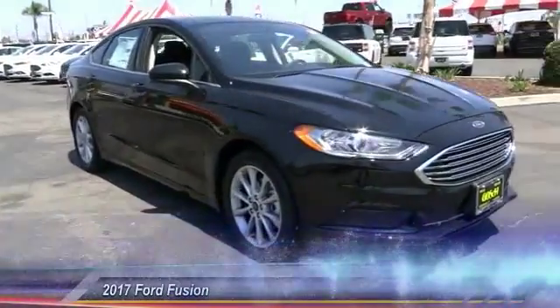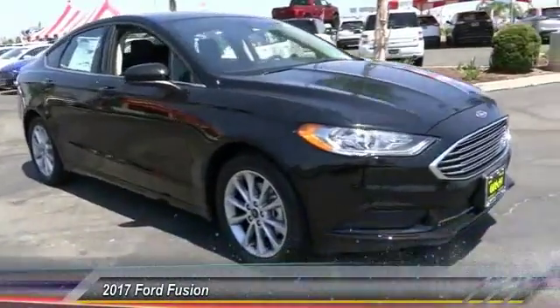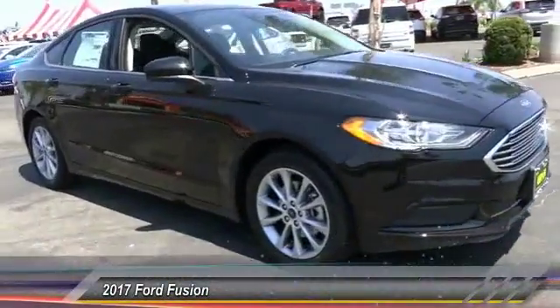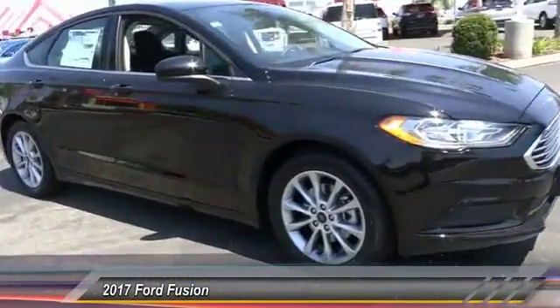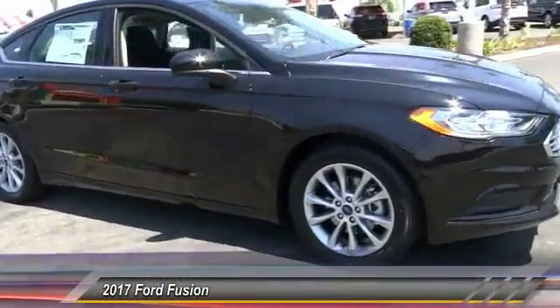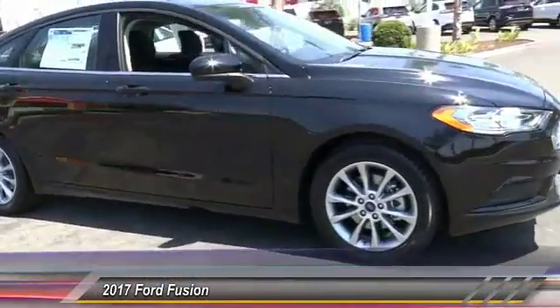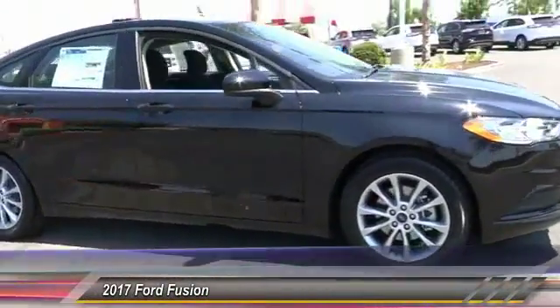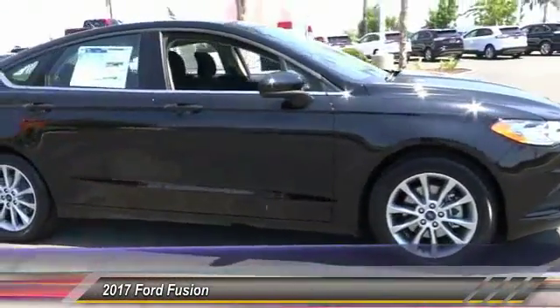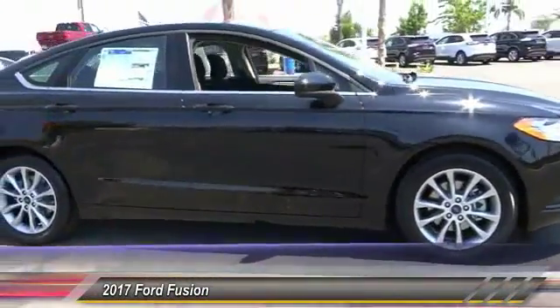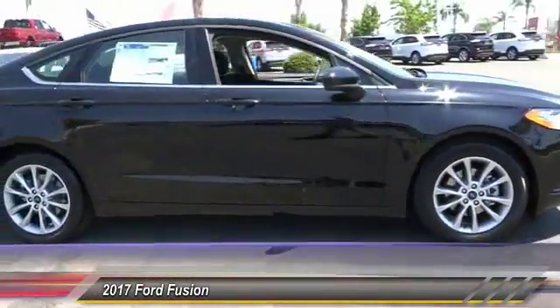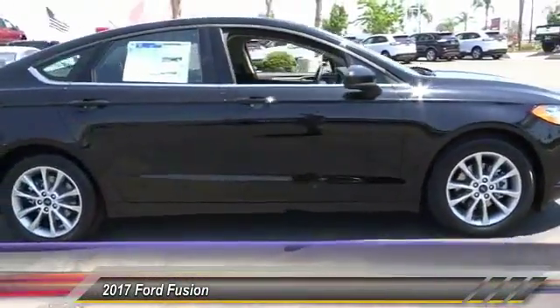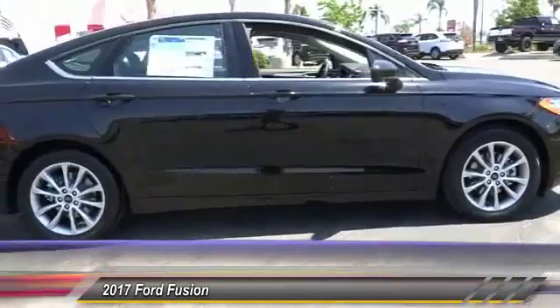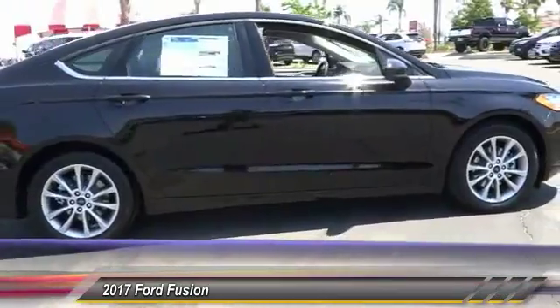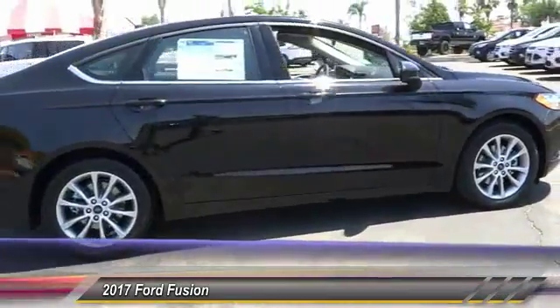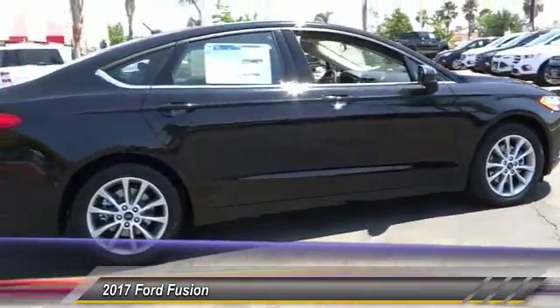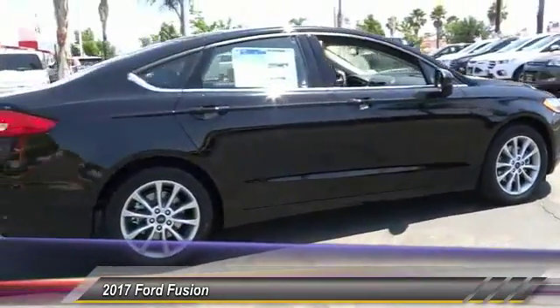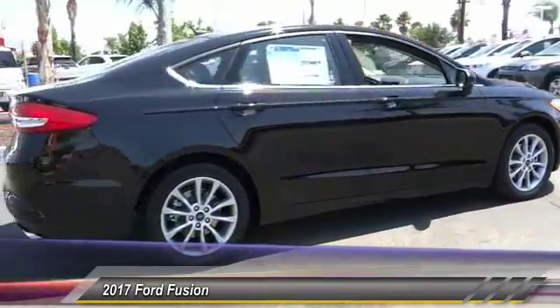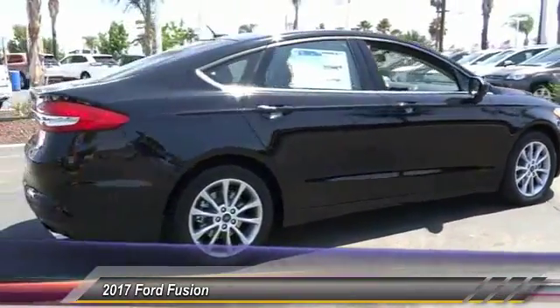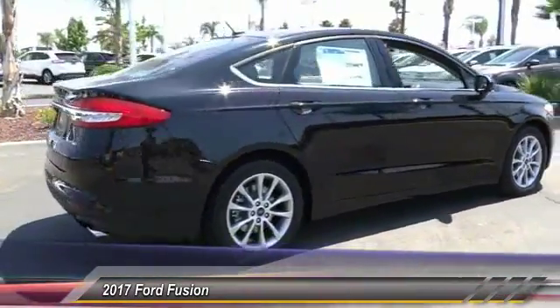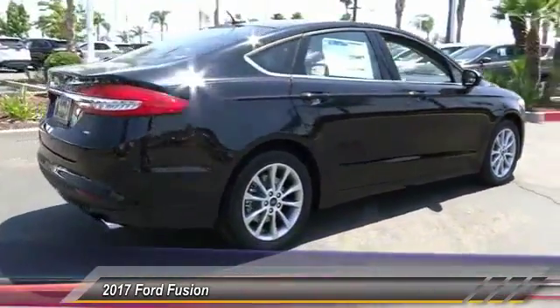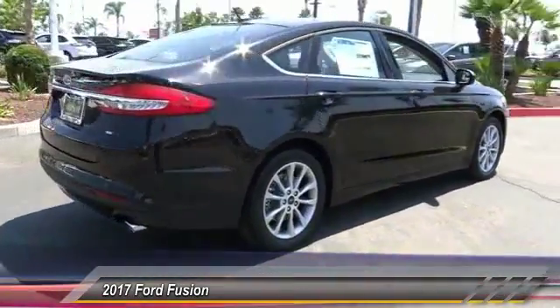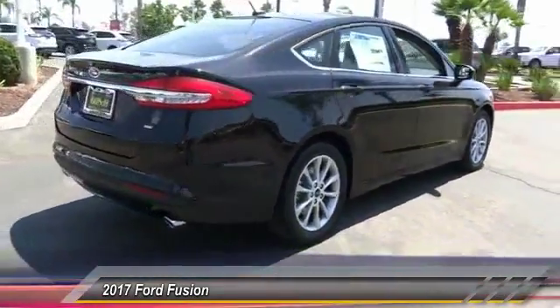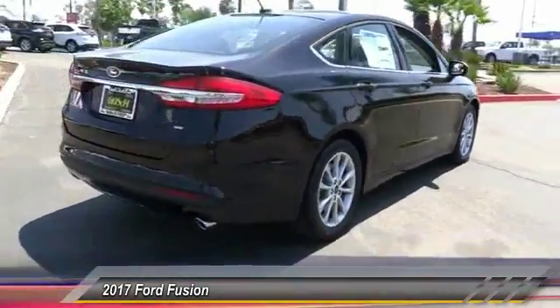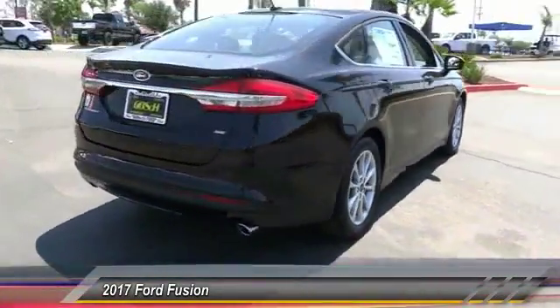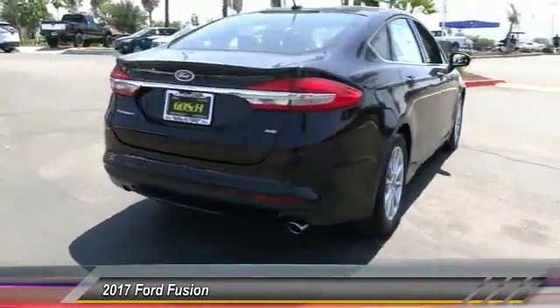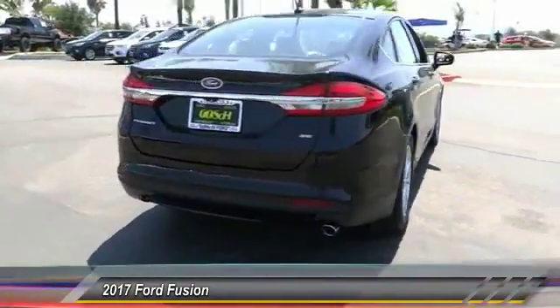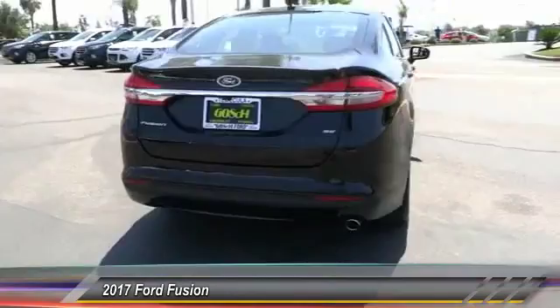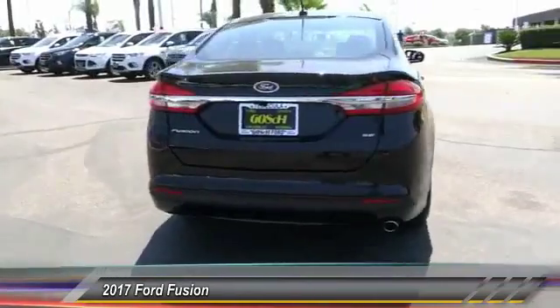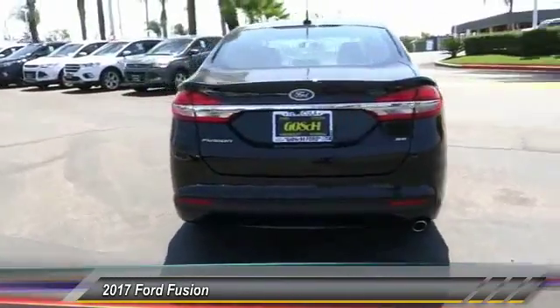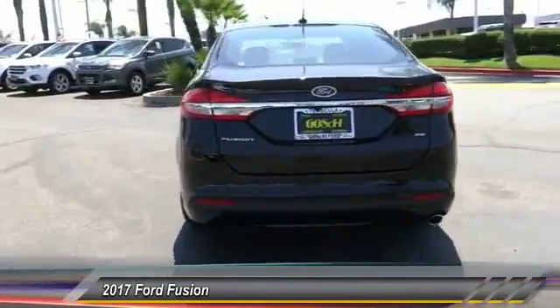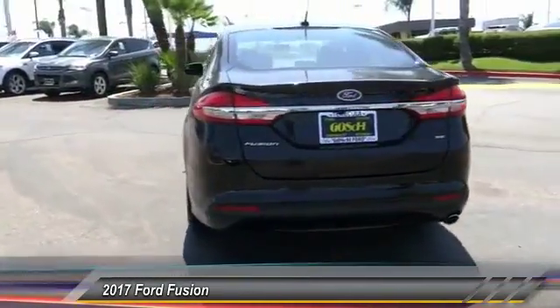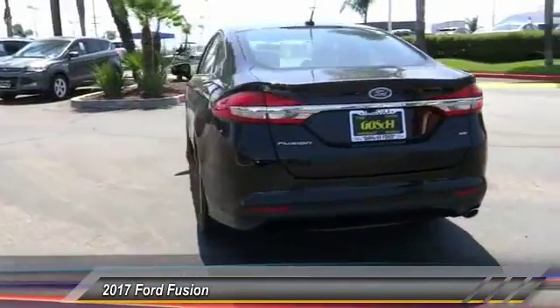2017 Fusion. You can have both impressive power and great economy in a Fusion, and it is priced below $30,000. This vehicle has less than 100 miles.